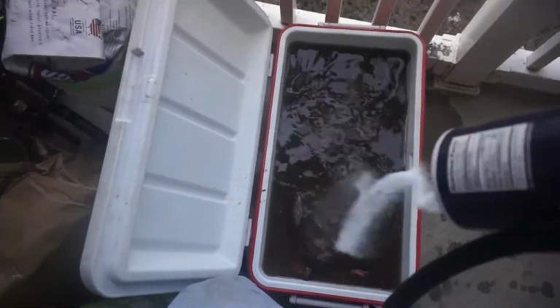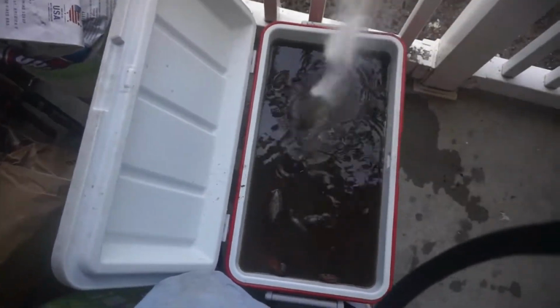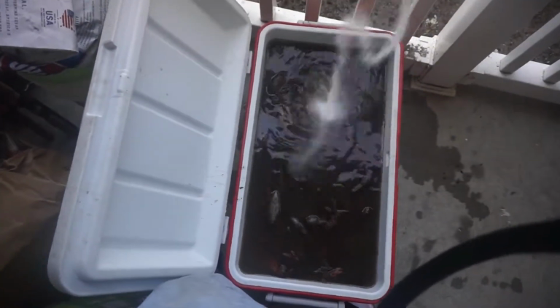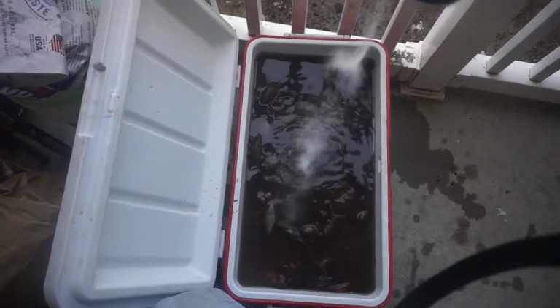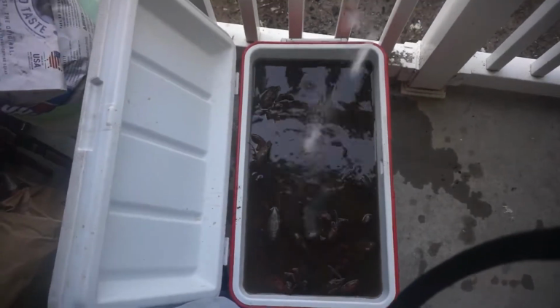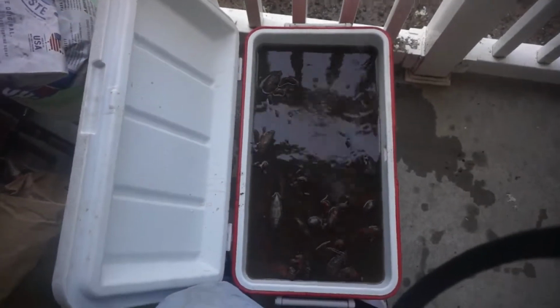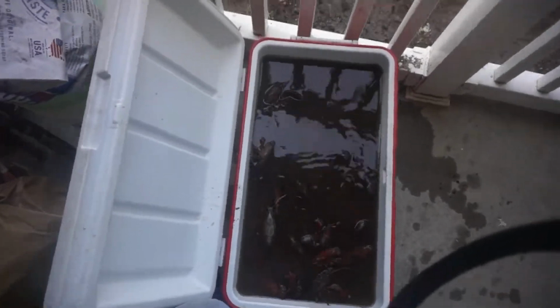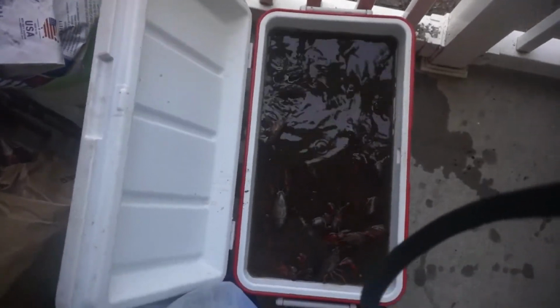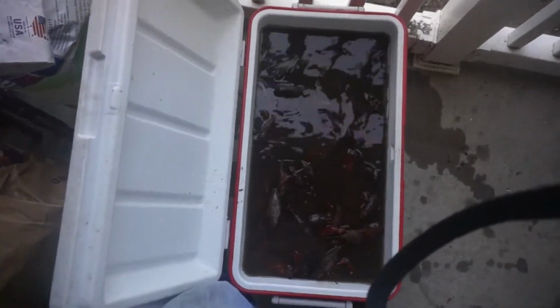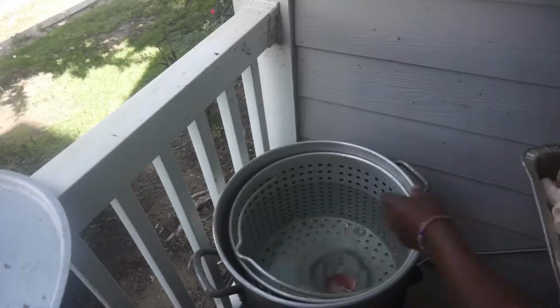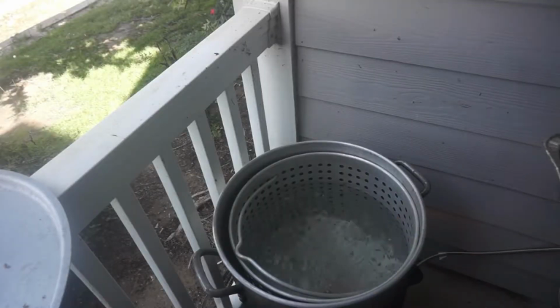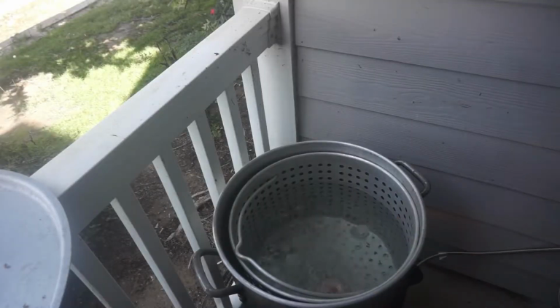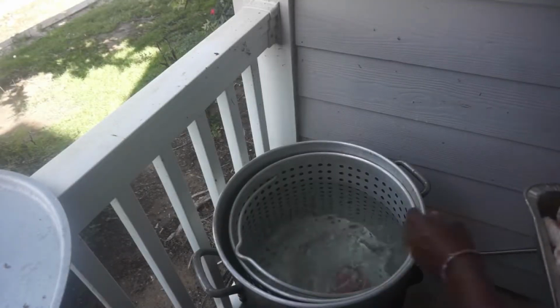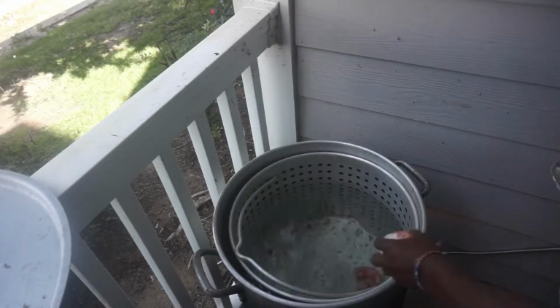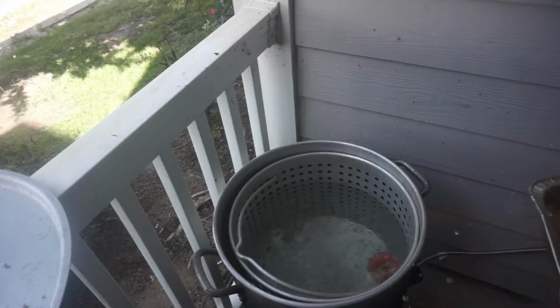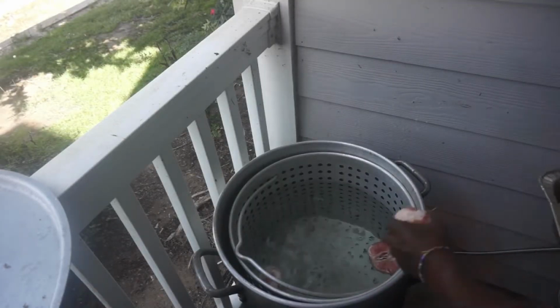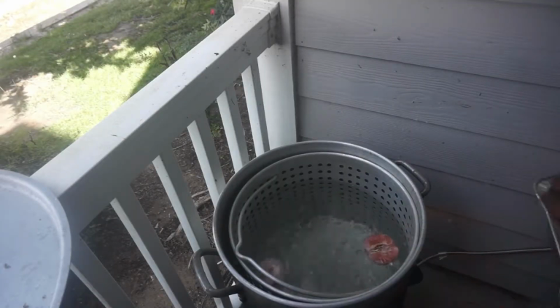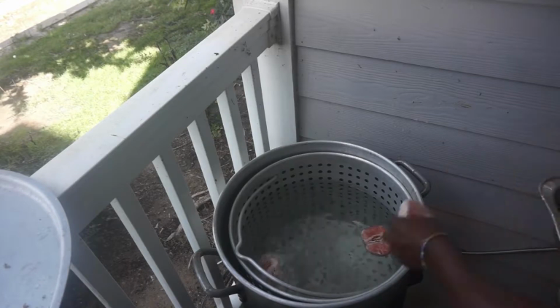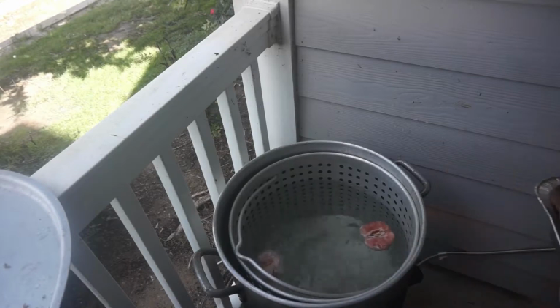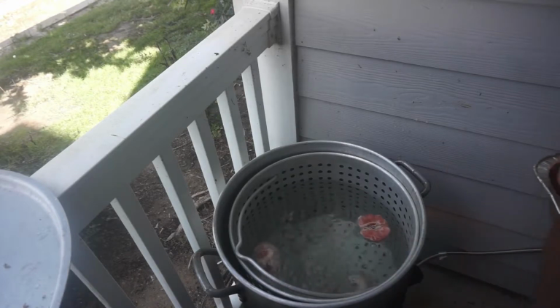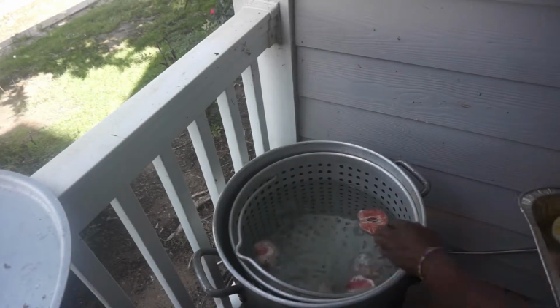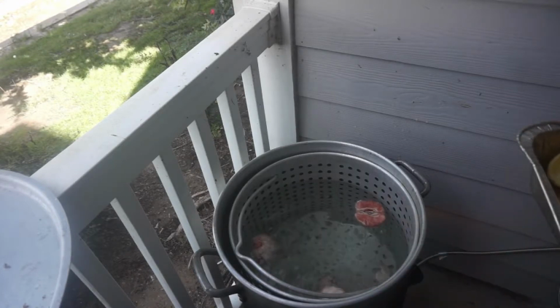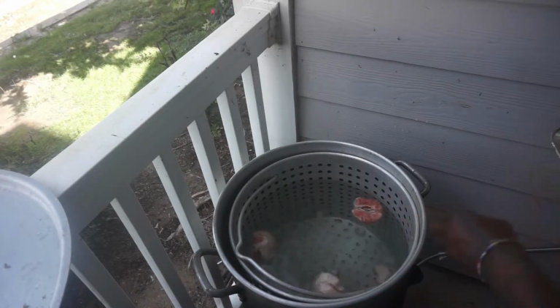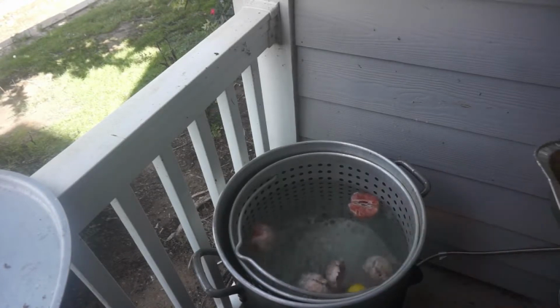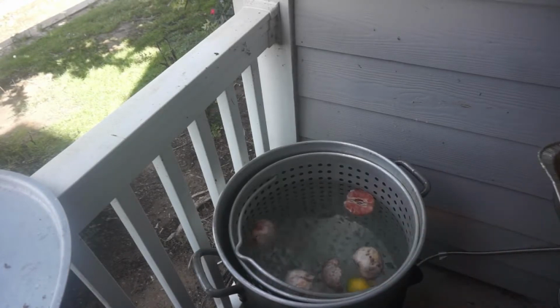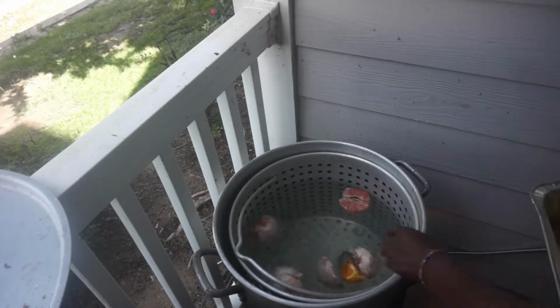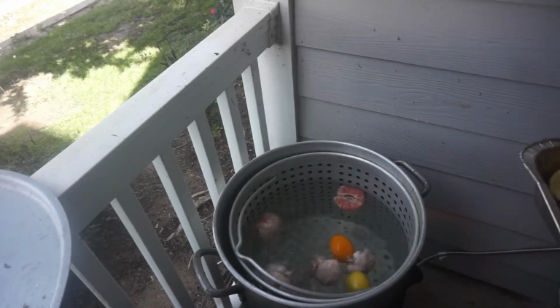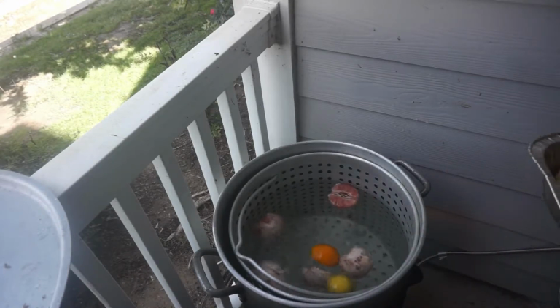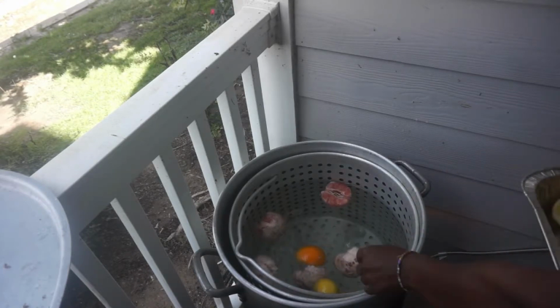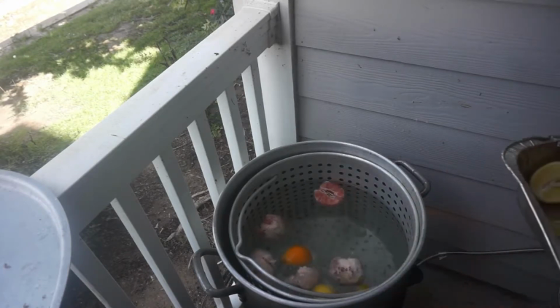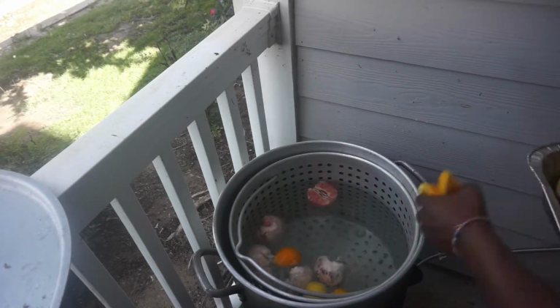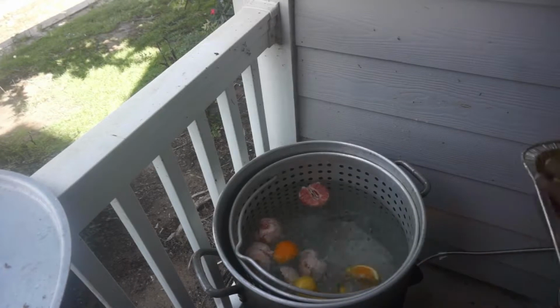Right now what I'm doing is I'm purging the crawfish — put some salt in there, let them chill for a little while. Now I'm putting the ingredients into the boiling water. In go the grapefruit, the oranges, the lemons.